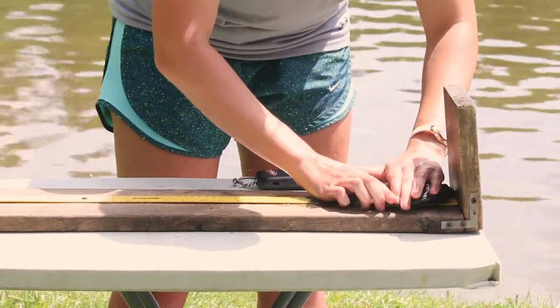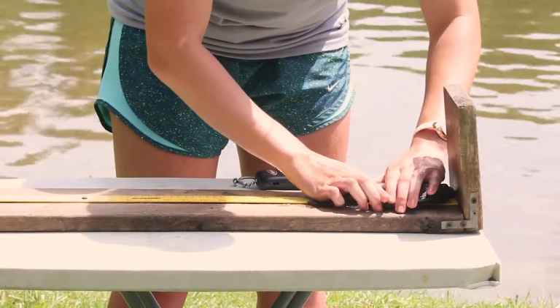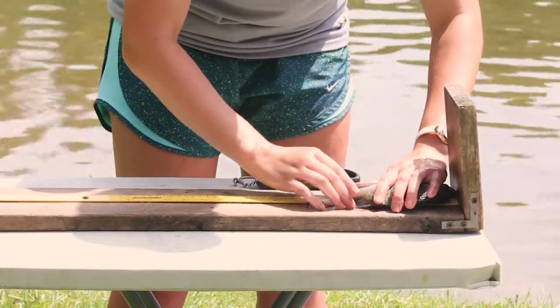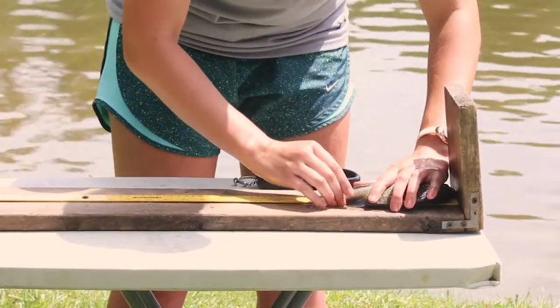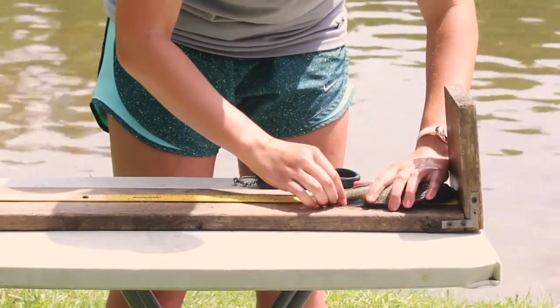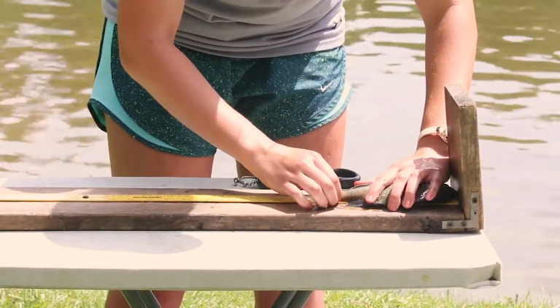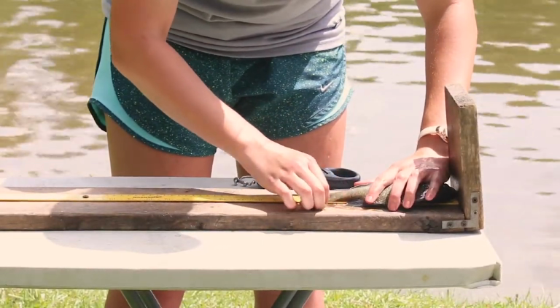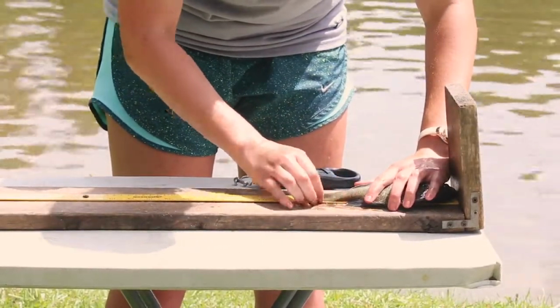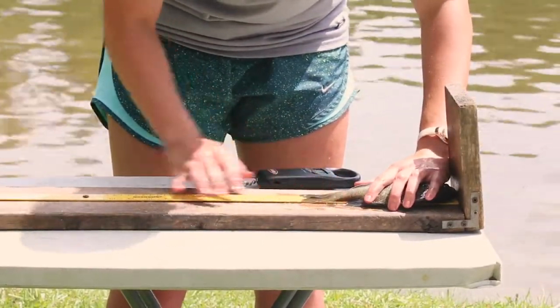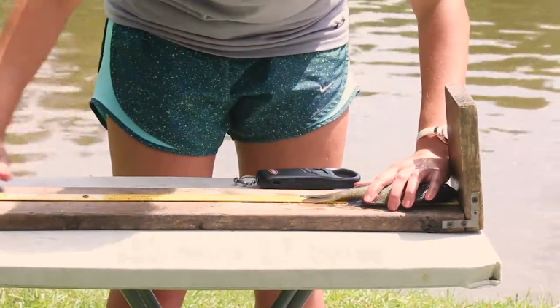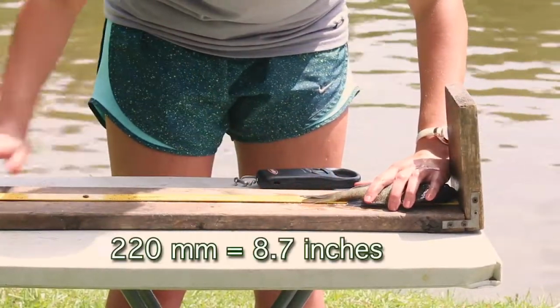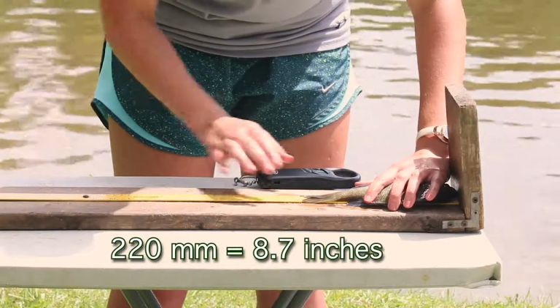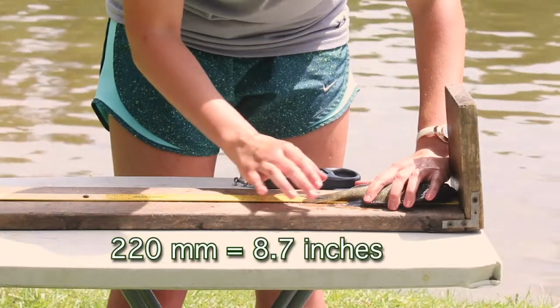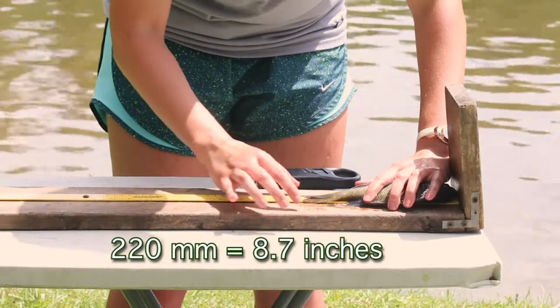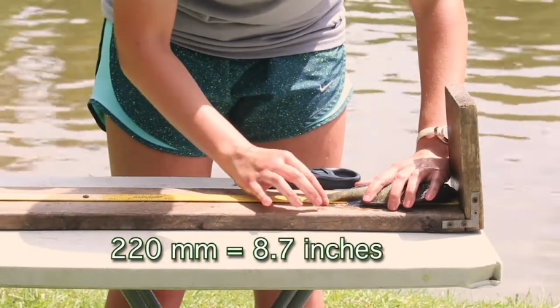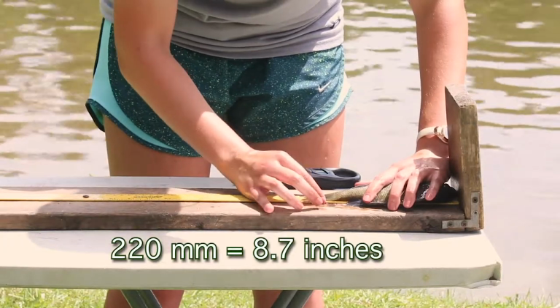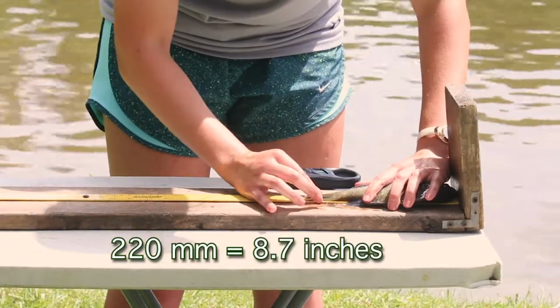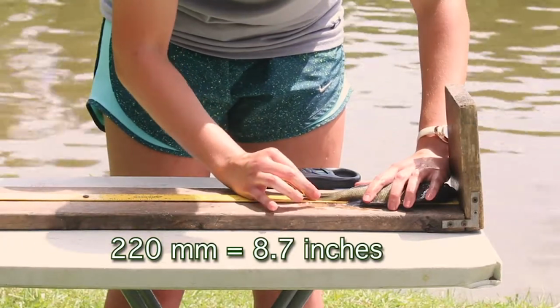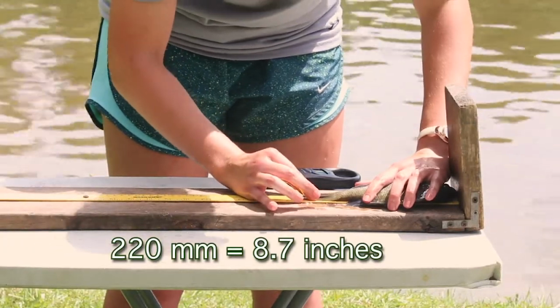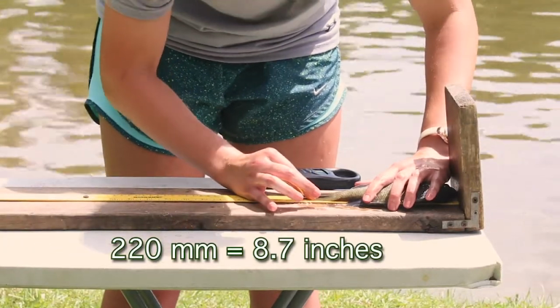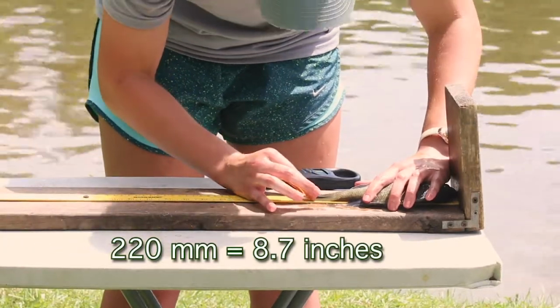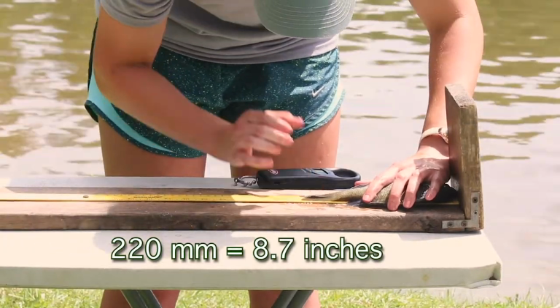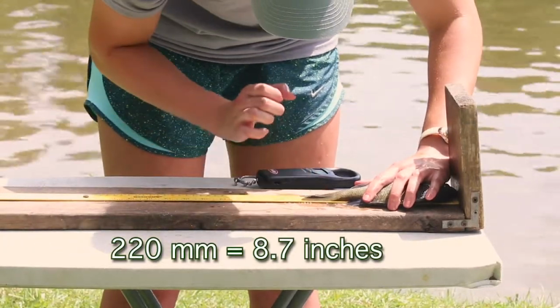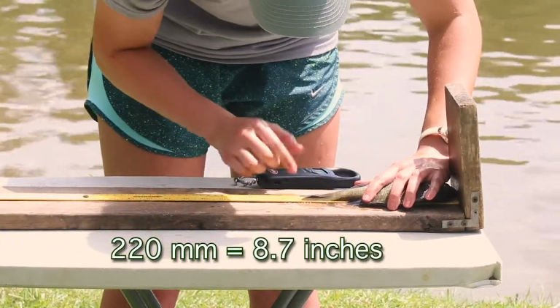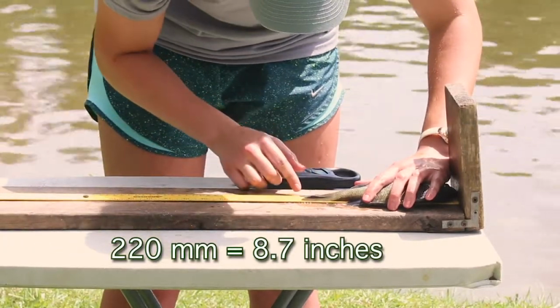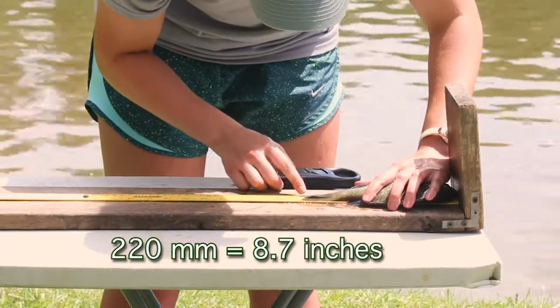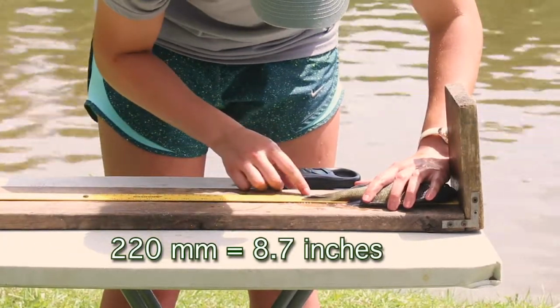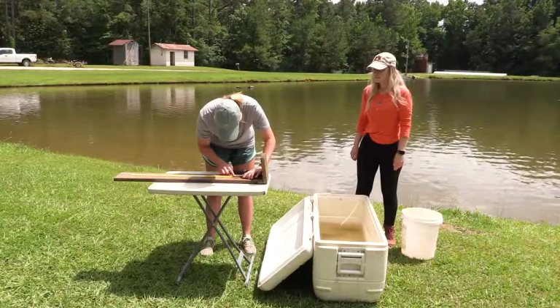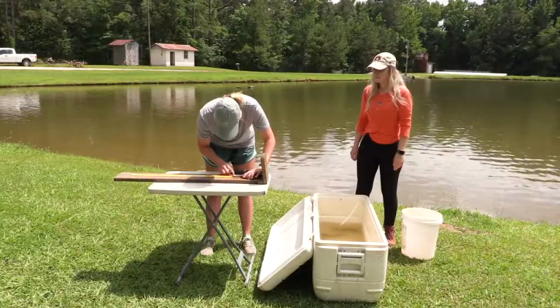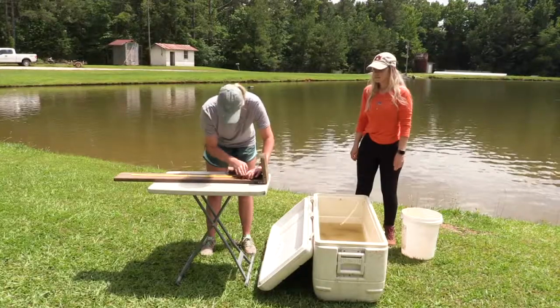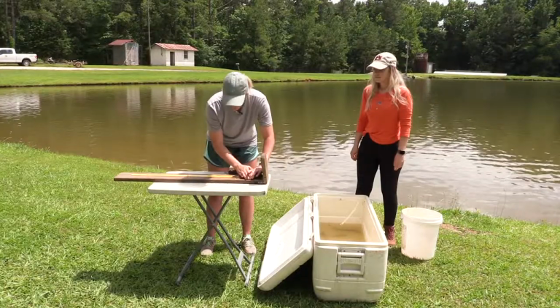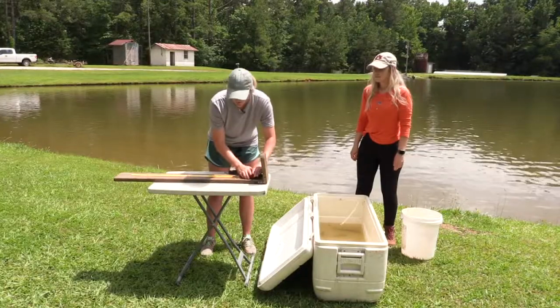So here we're going to measure it in millimeters. In this instance, you've got a 220 millimeter bream here.